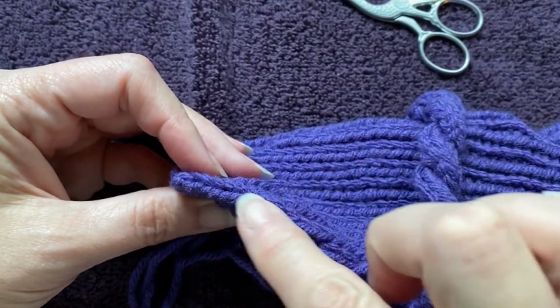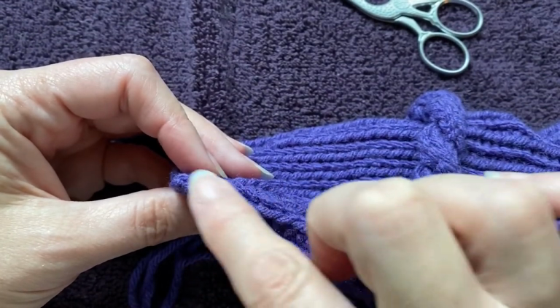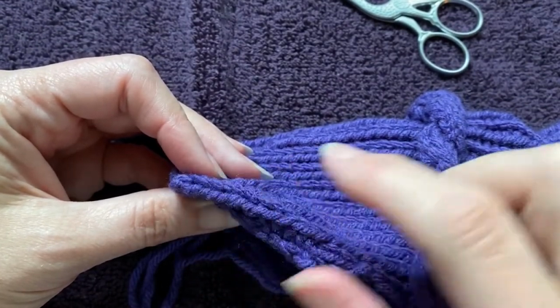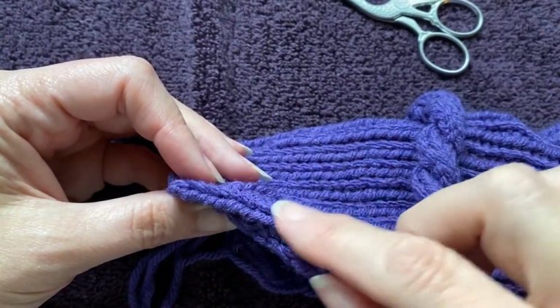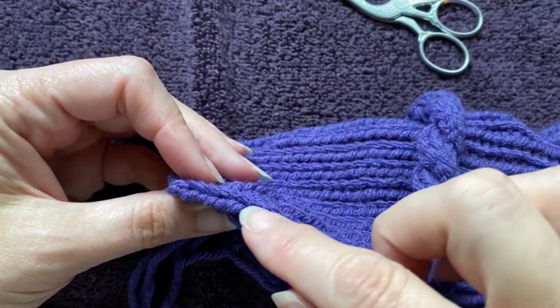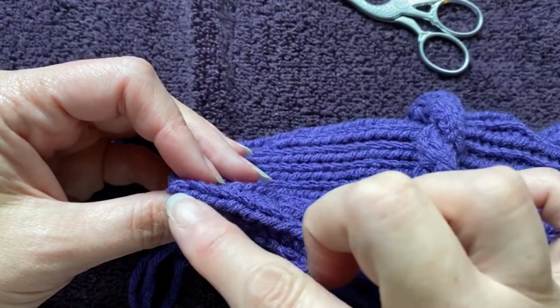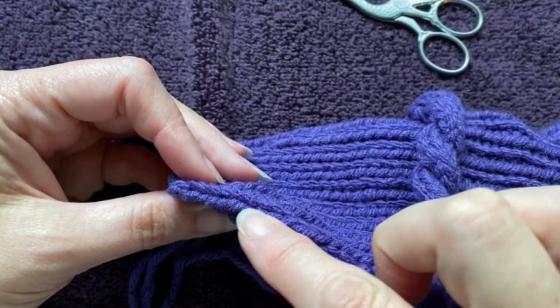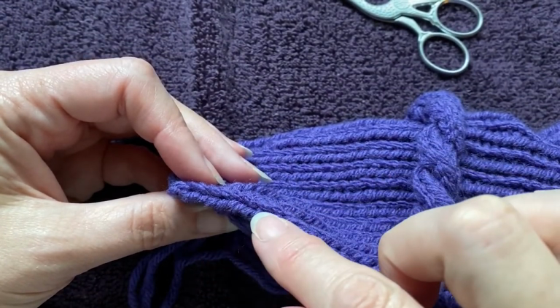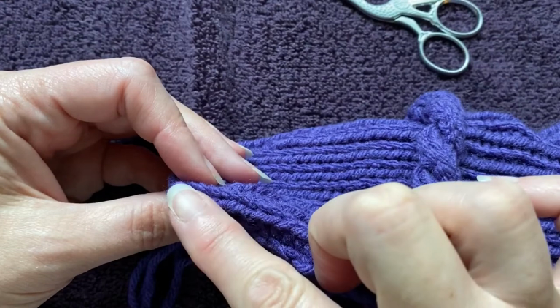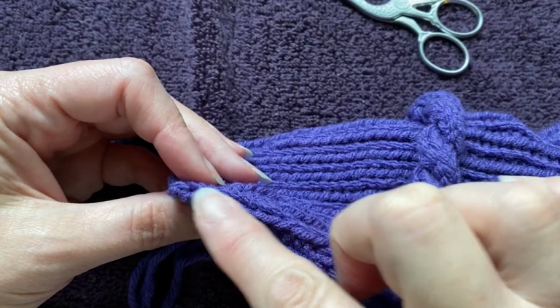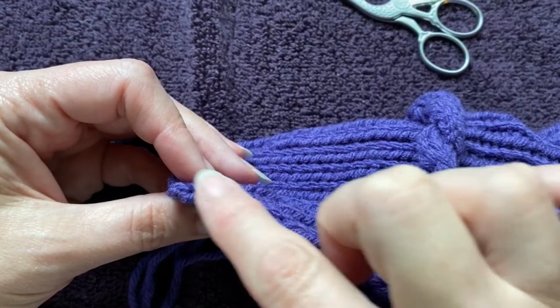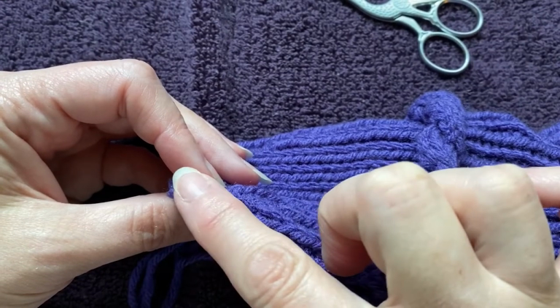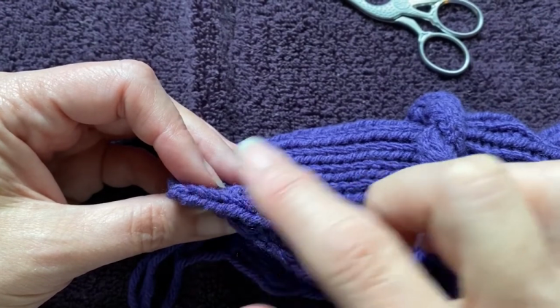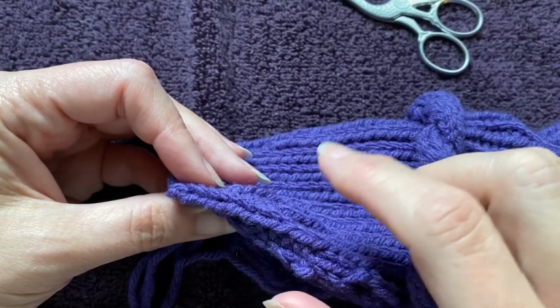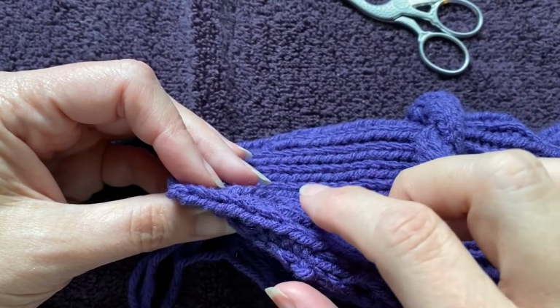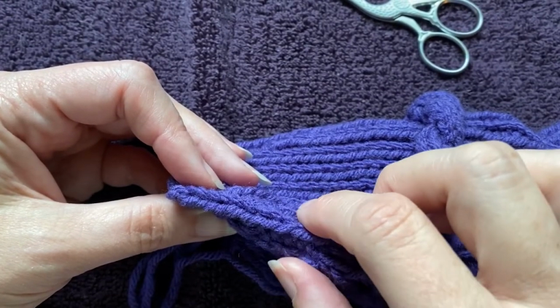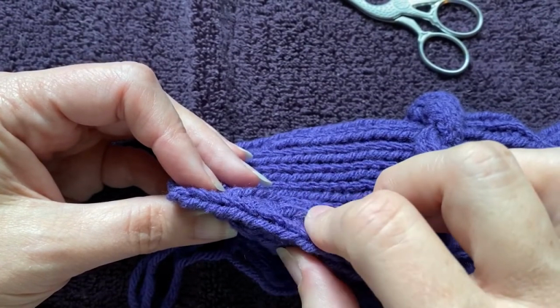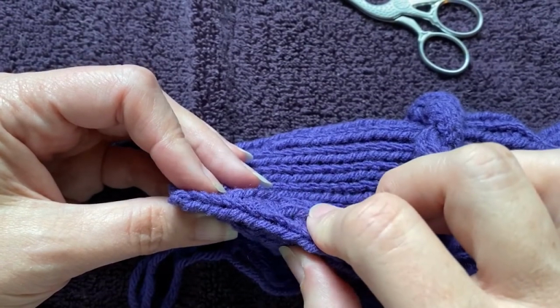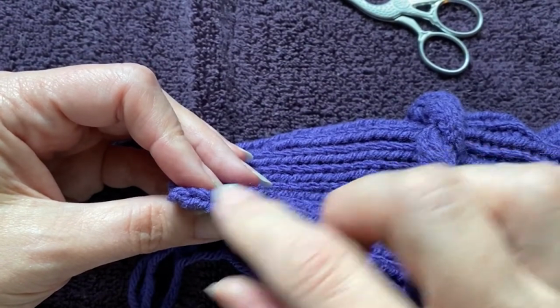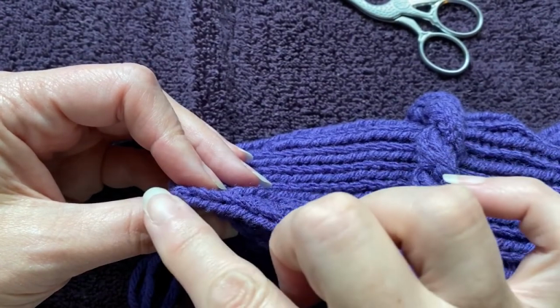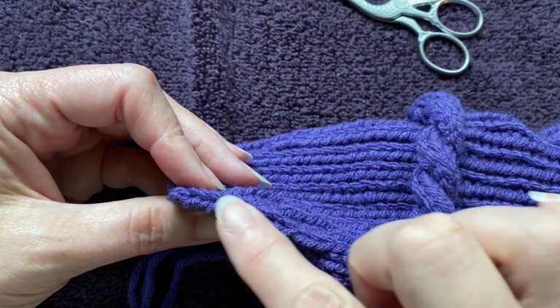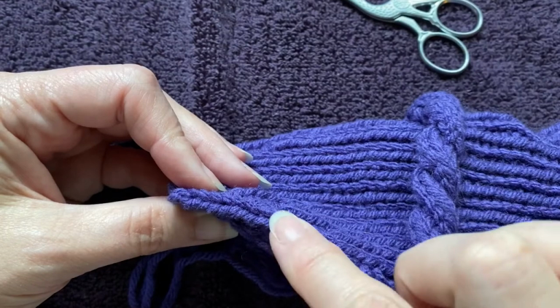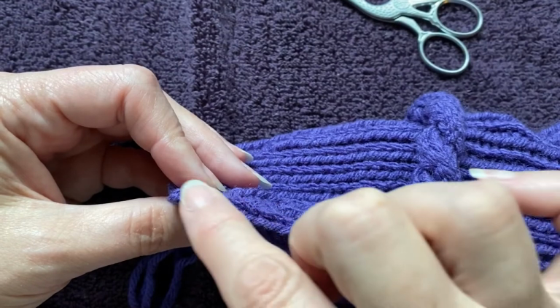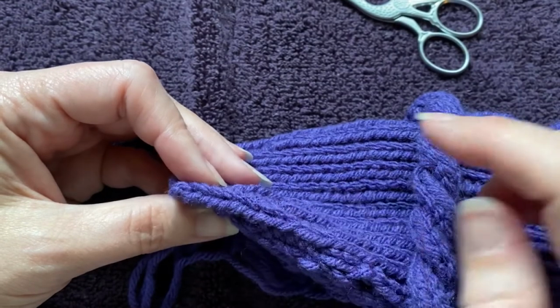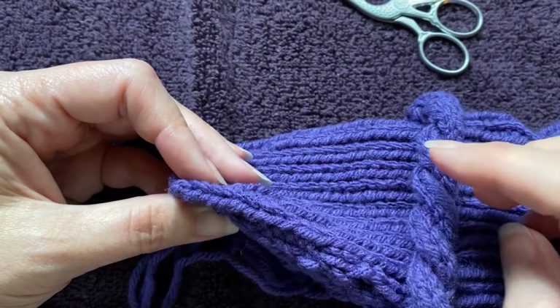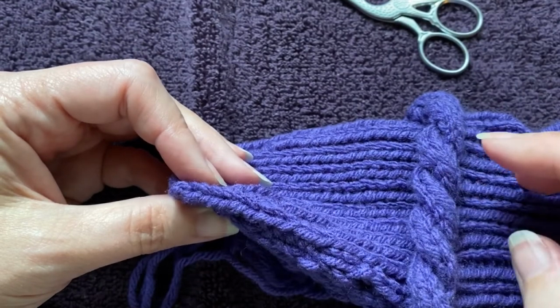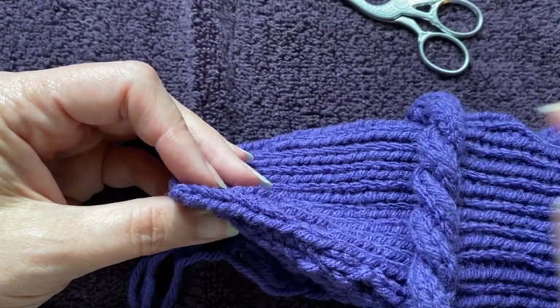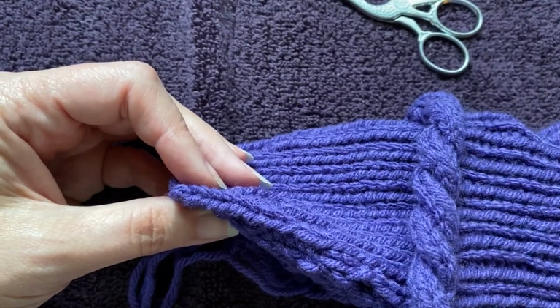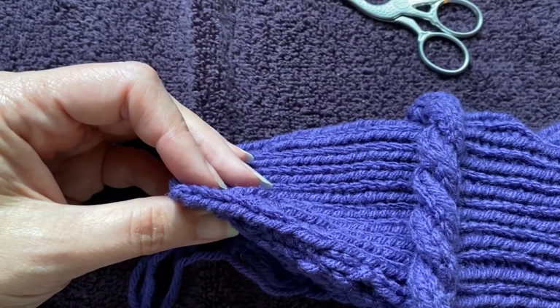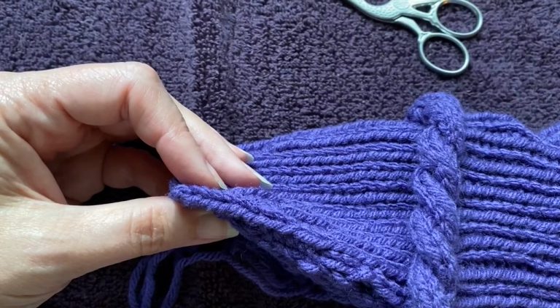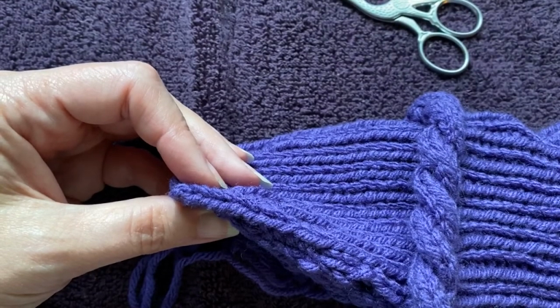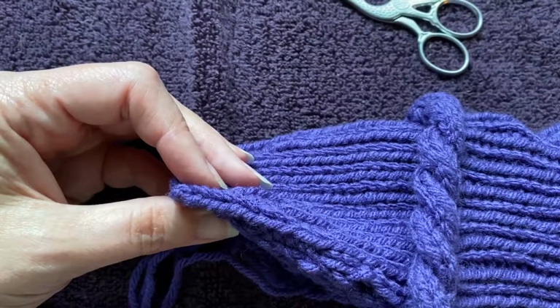That is running one end up and down a rib. I often use that technique in cuffs and any place where I have a knit line that runs straight up and down.